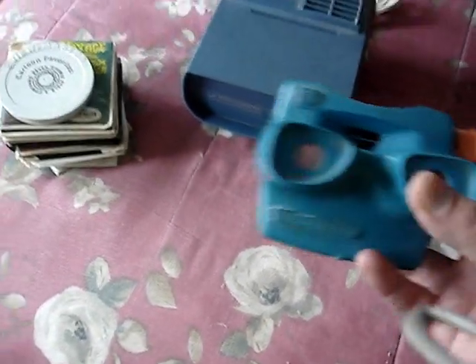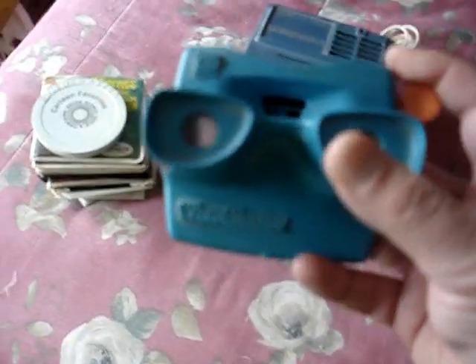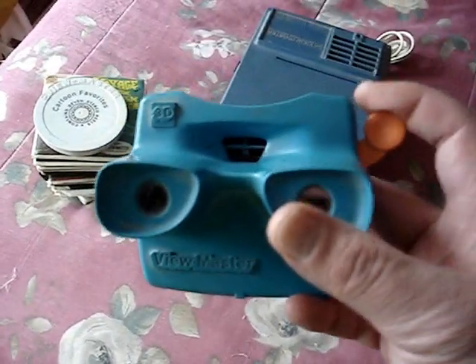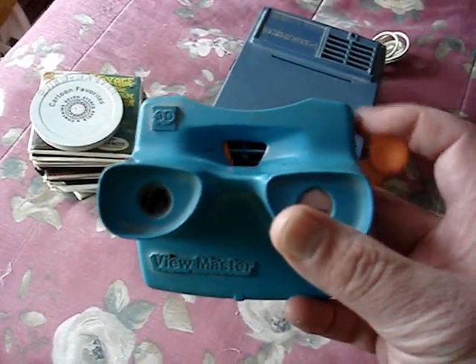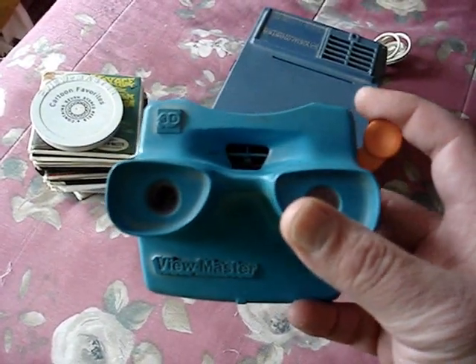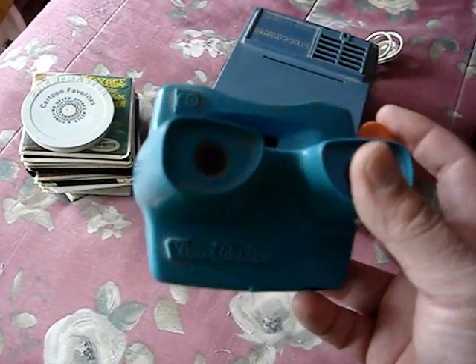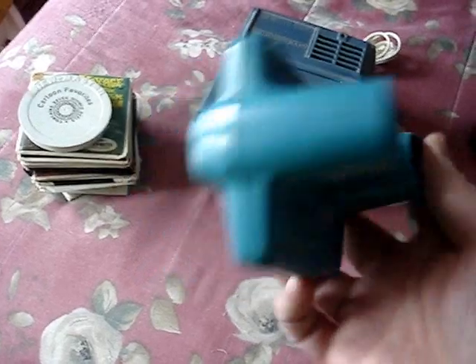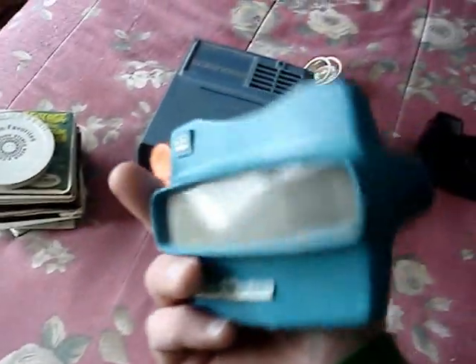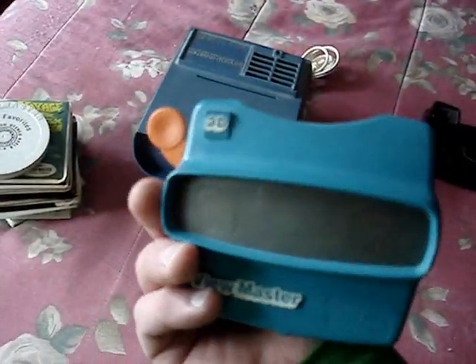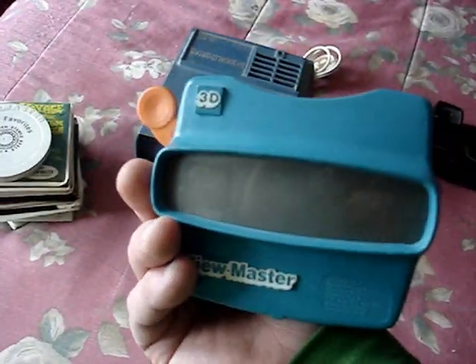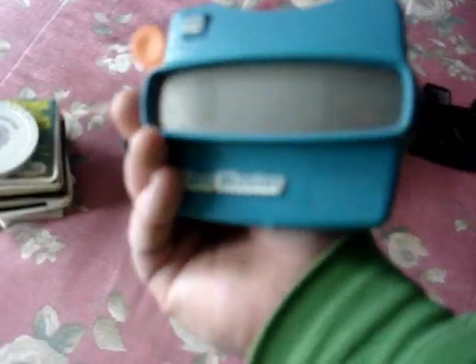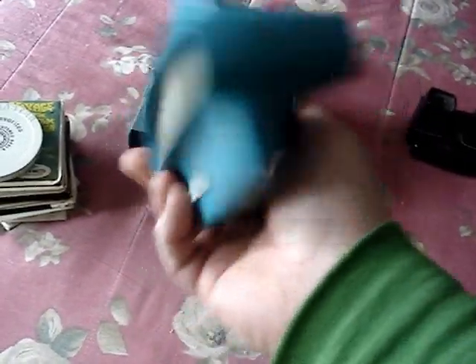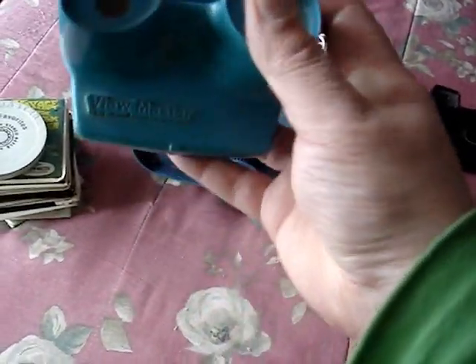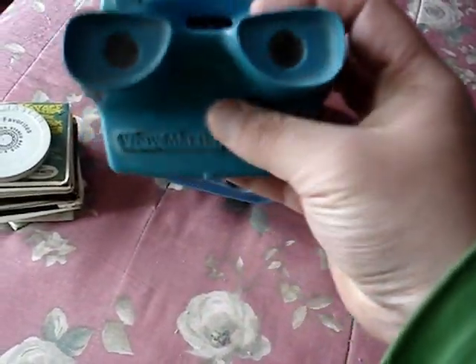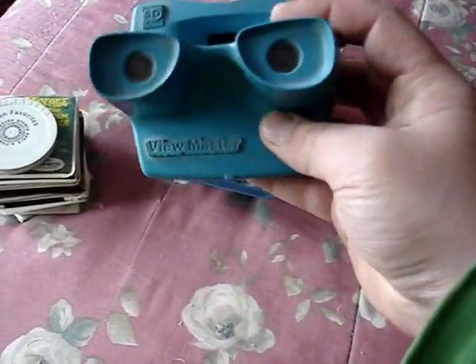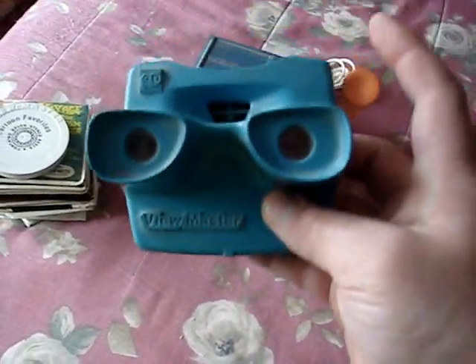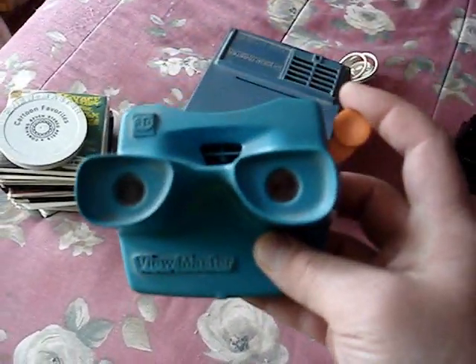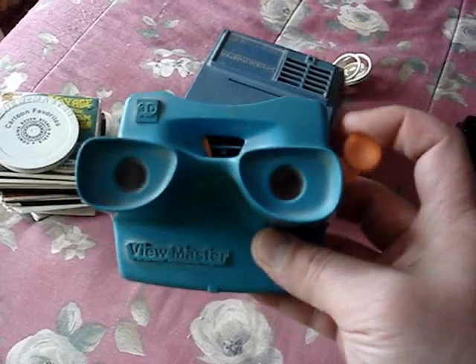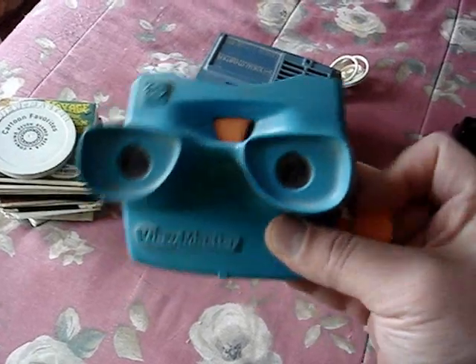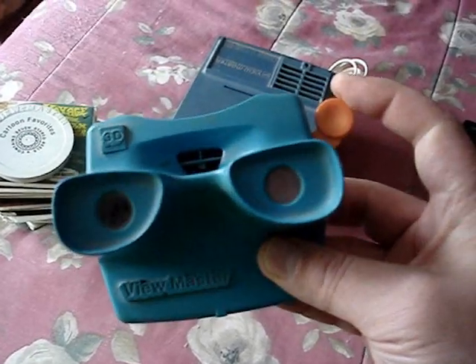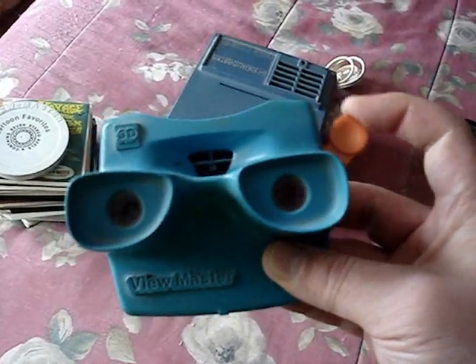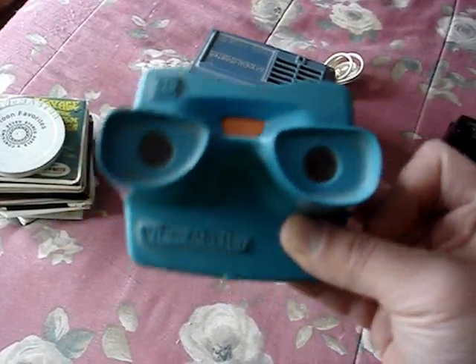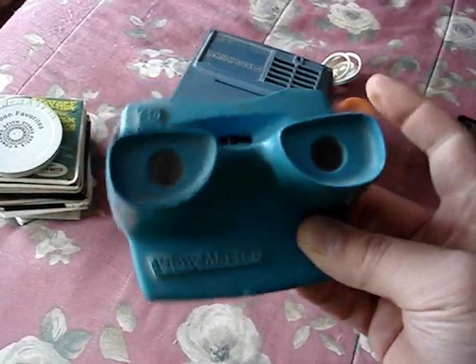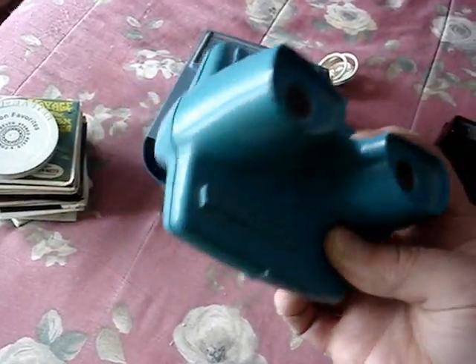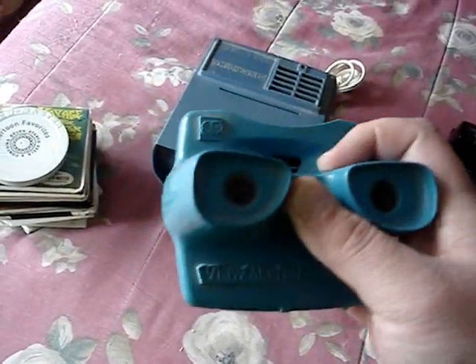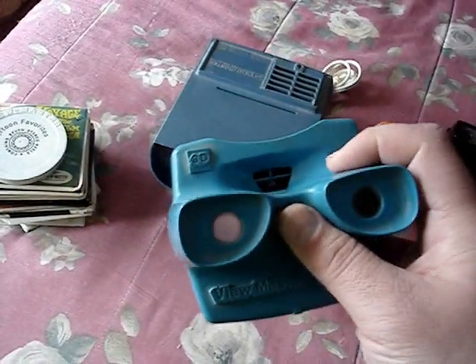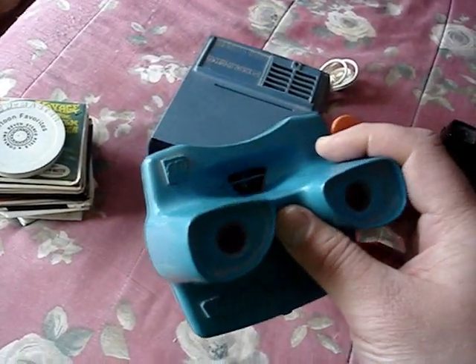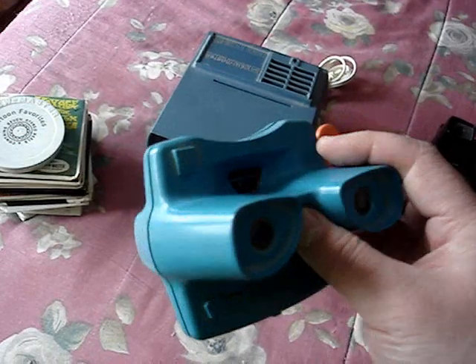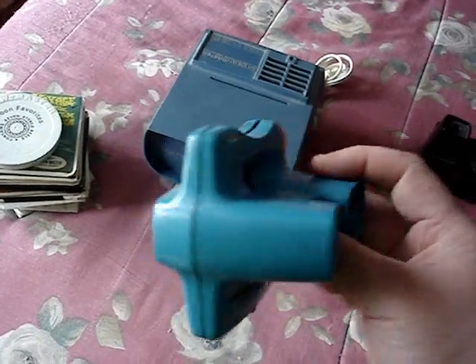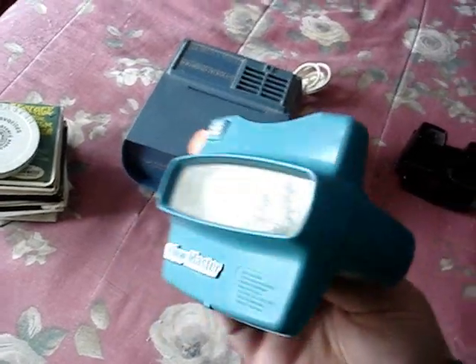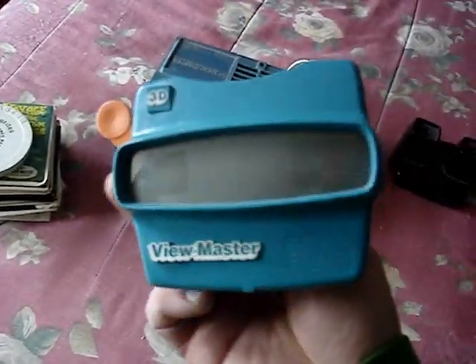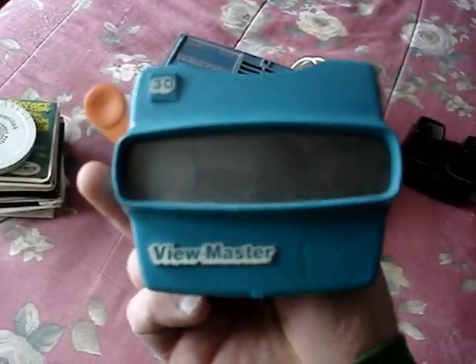This viewer I've had since the mid-1980s — it's a GAF one. They're still made about the same today, though GAF doesn't make View-Masters anymore; Fisher-Price does.